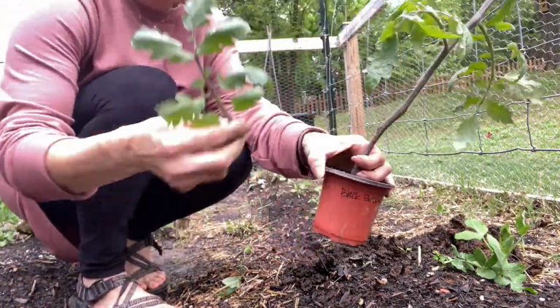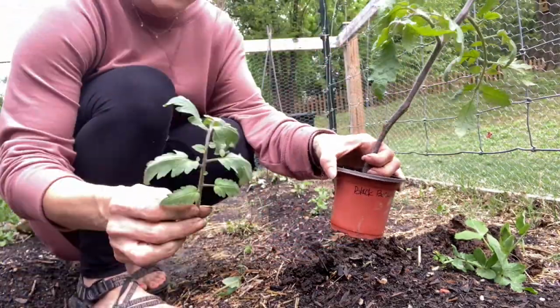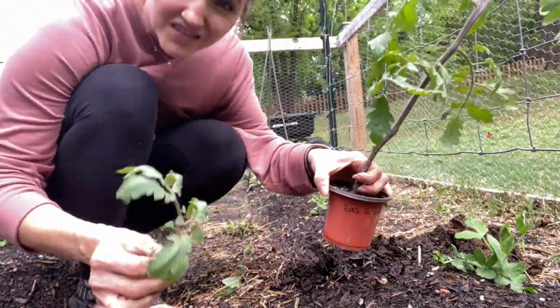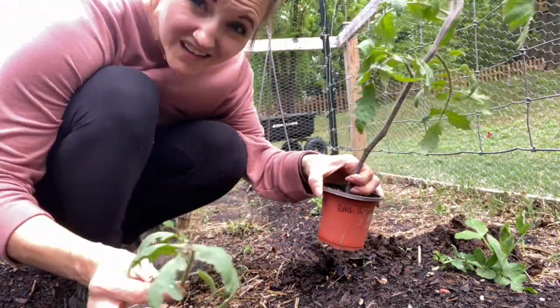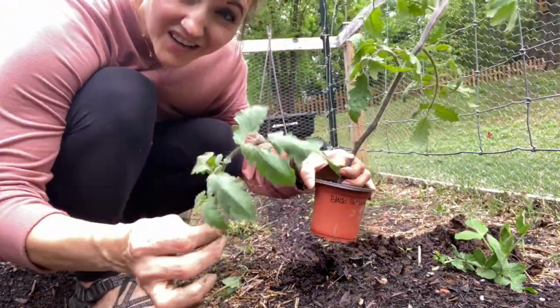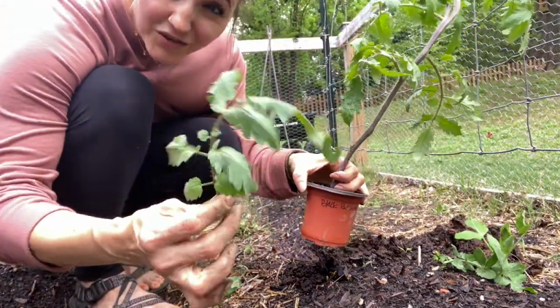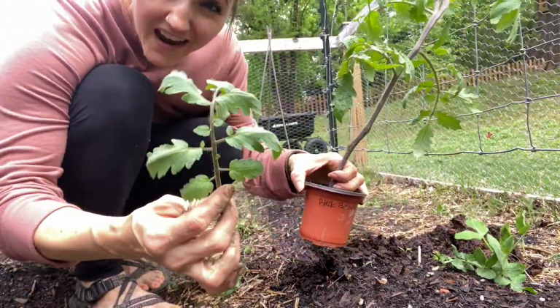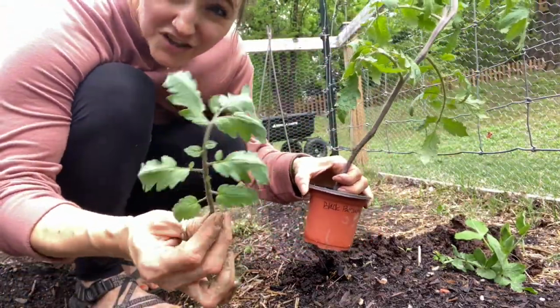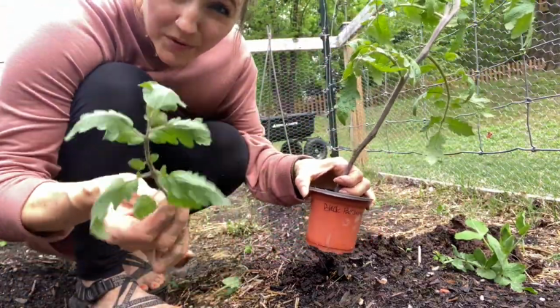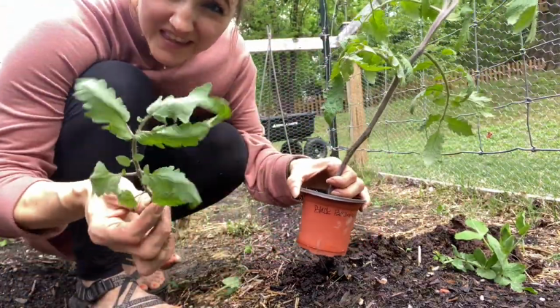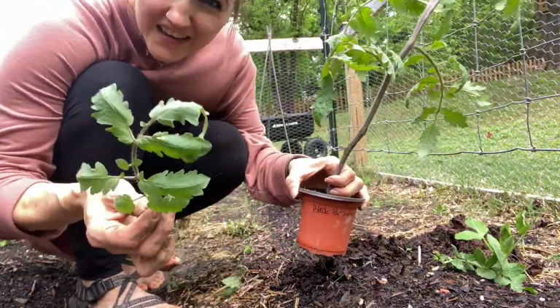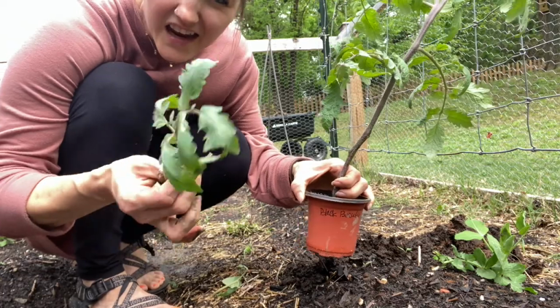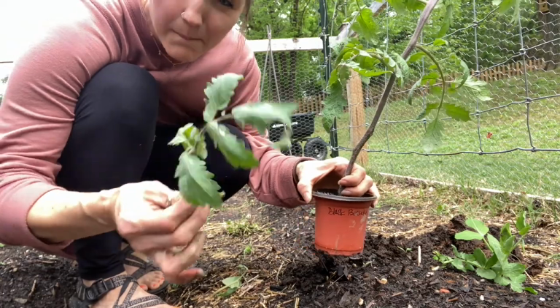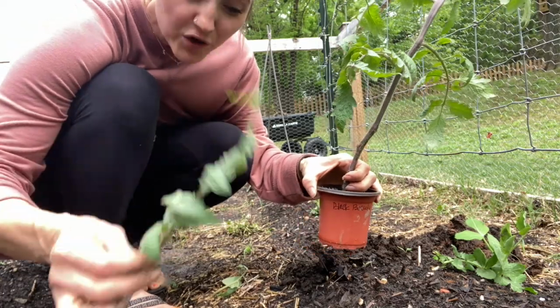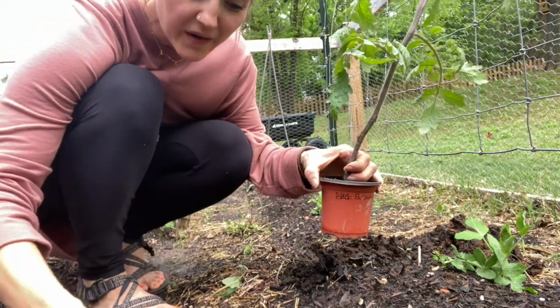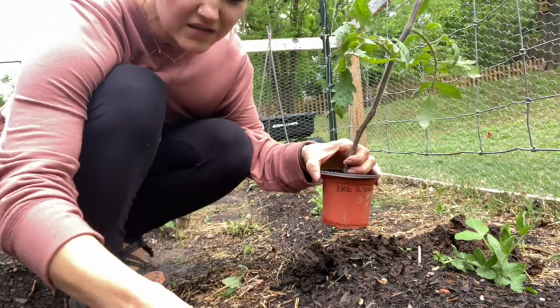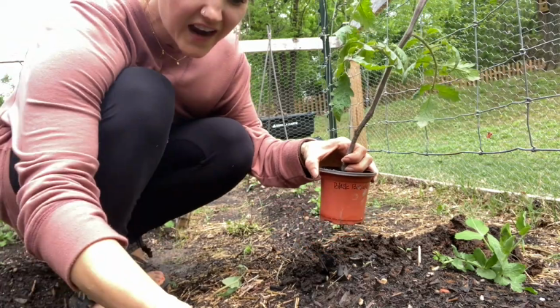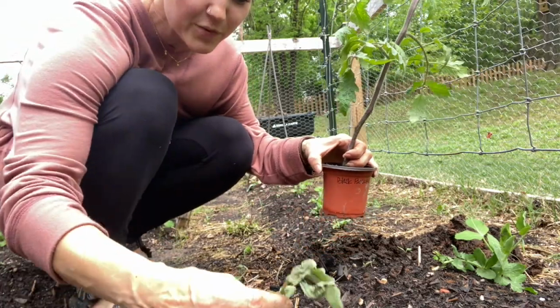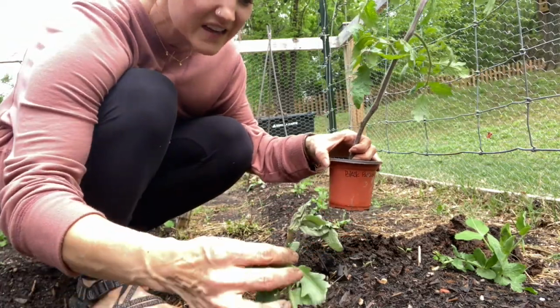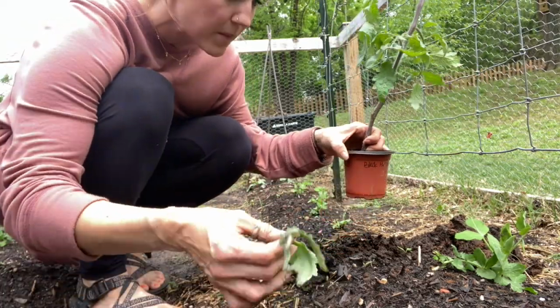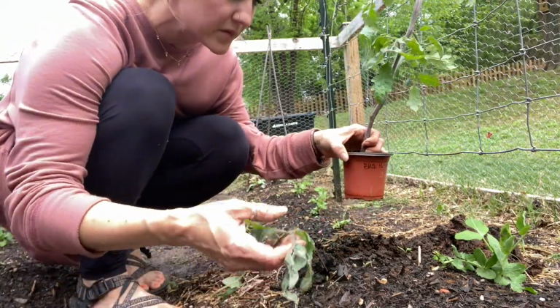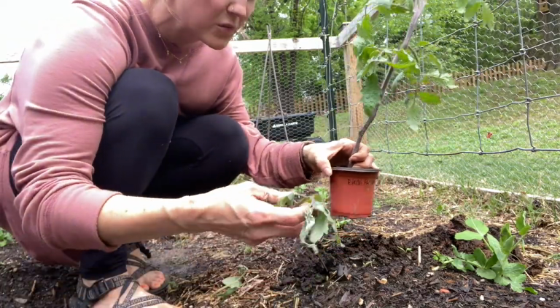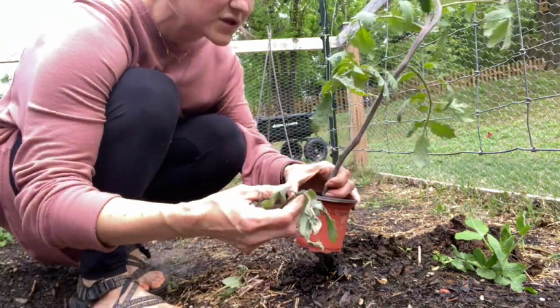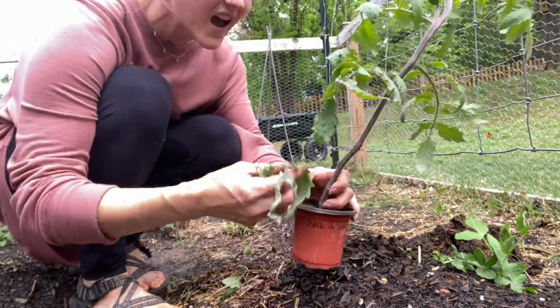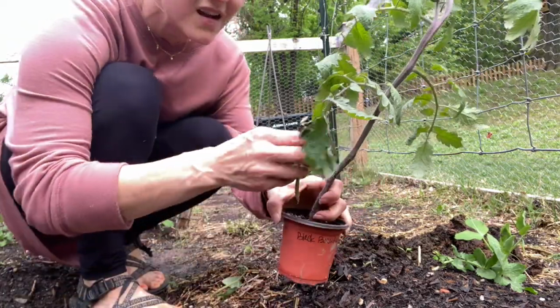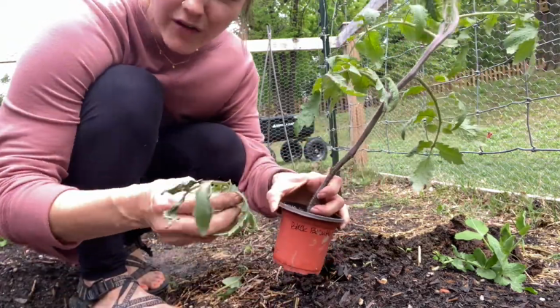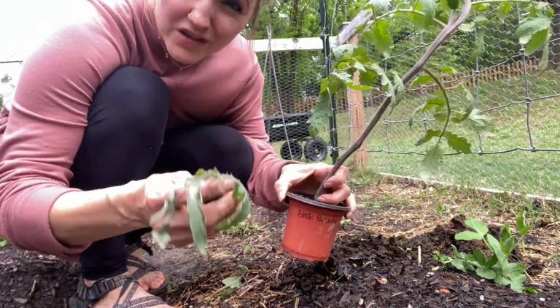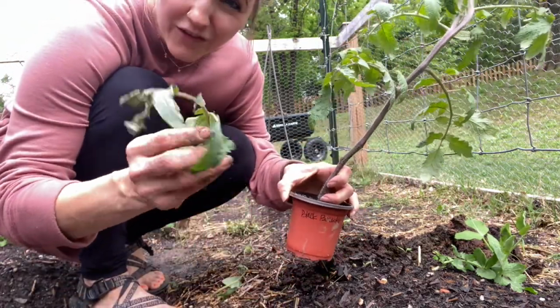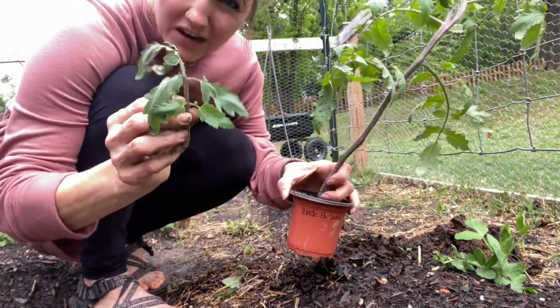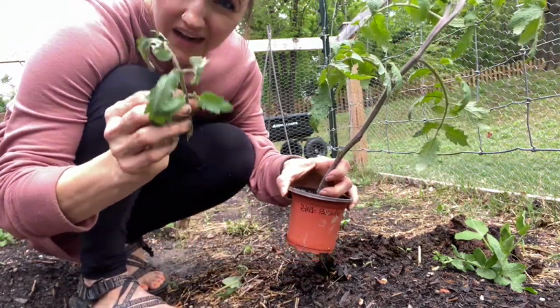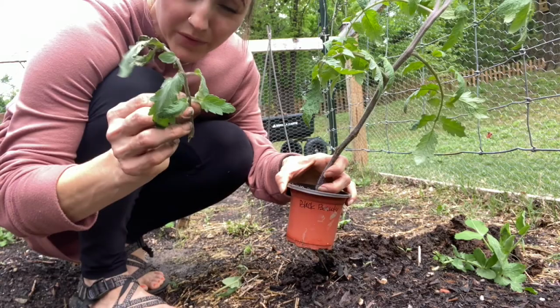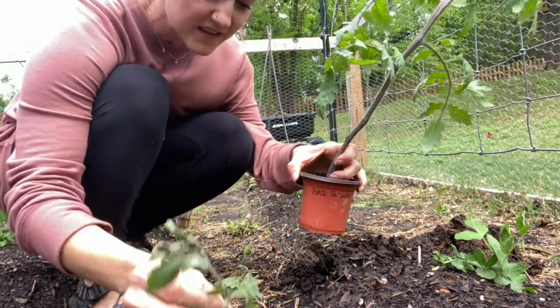Technically you can actually plant these and get more tomatoes. I have plenty so I probably won't do that, but whatever you take off, you actually can plant those removed stems.